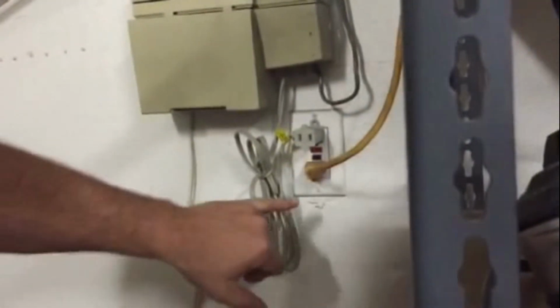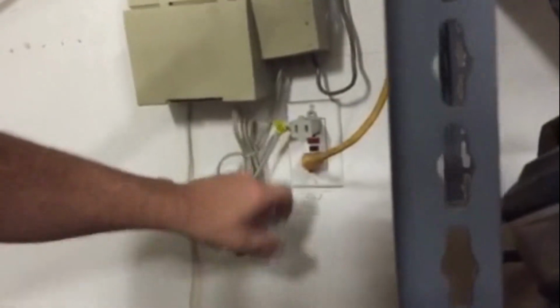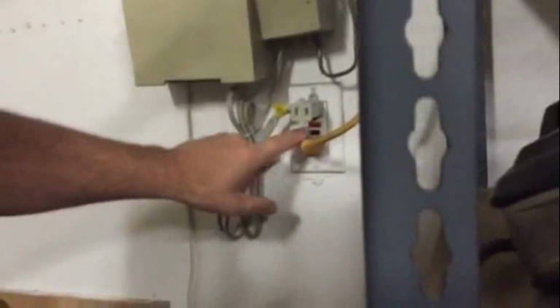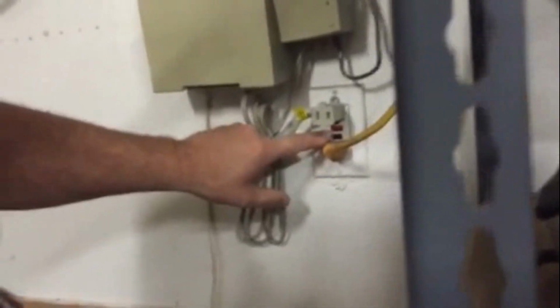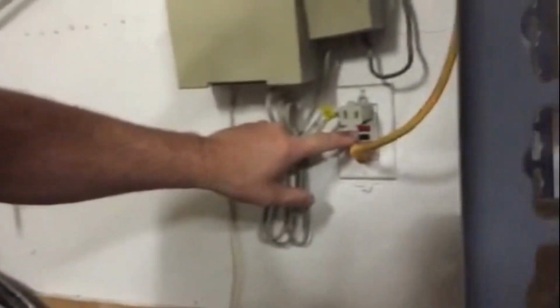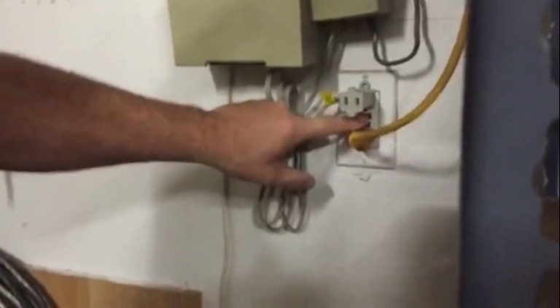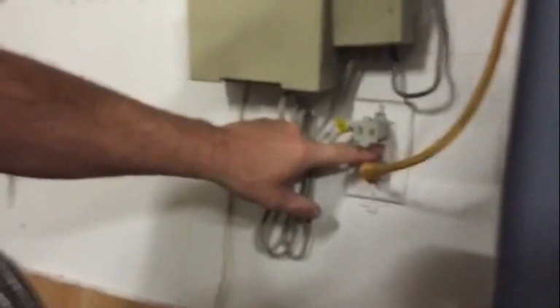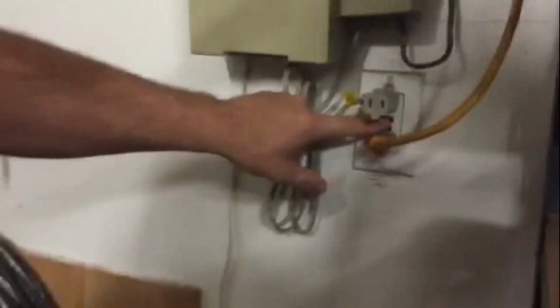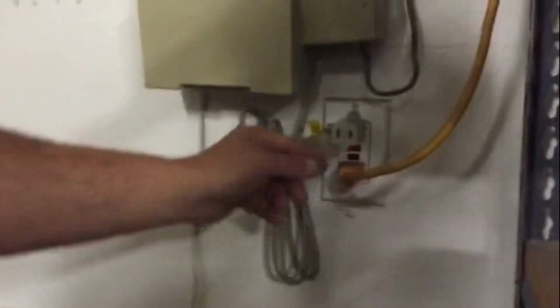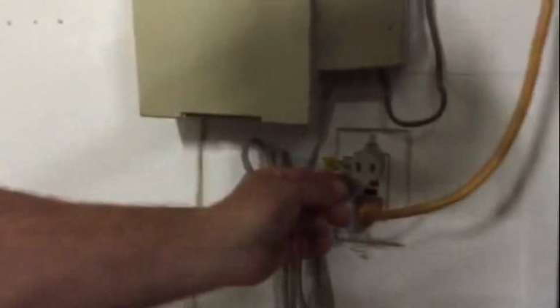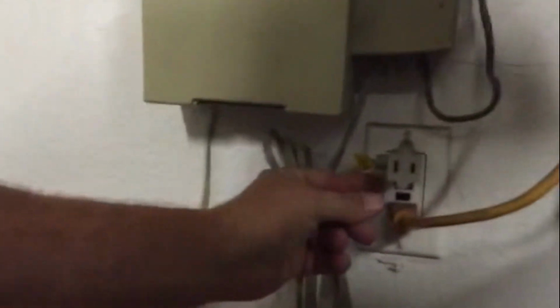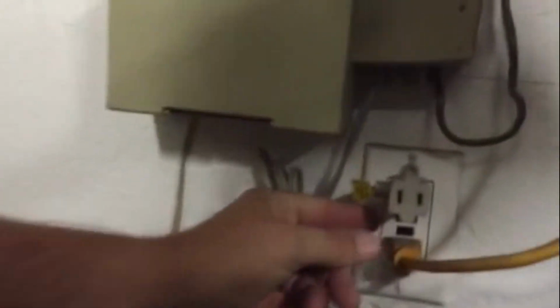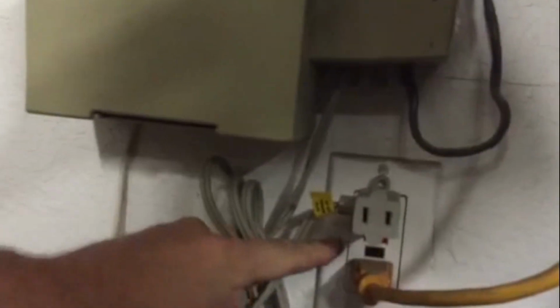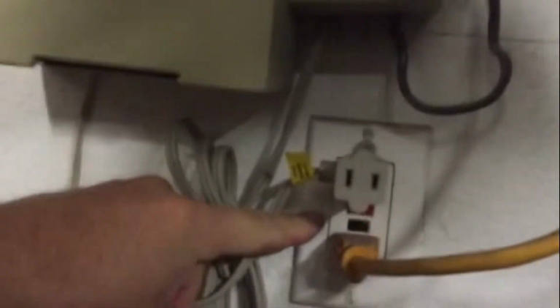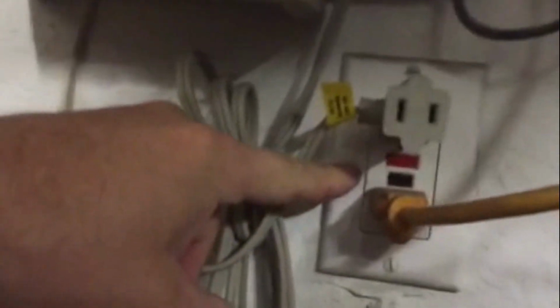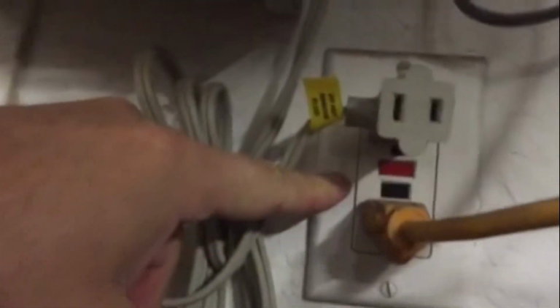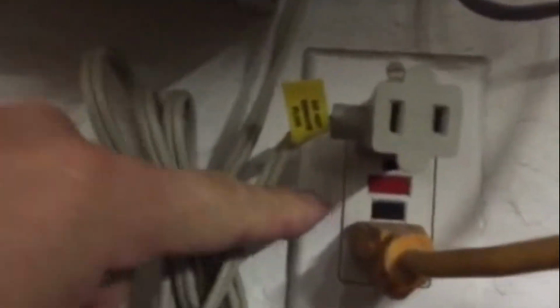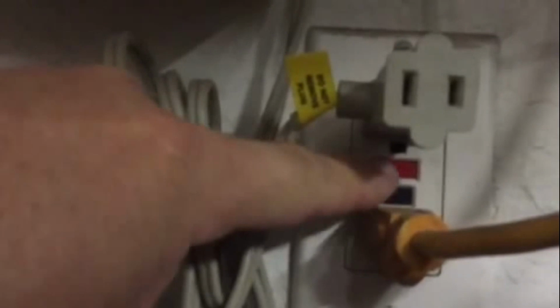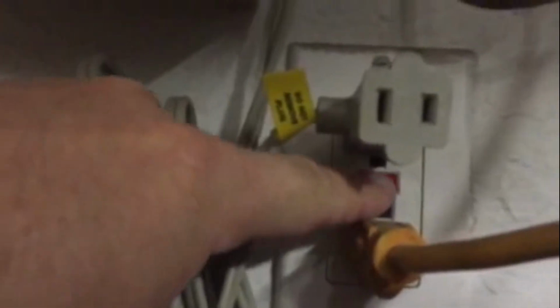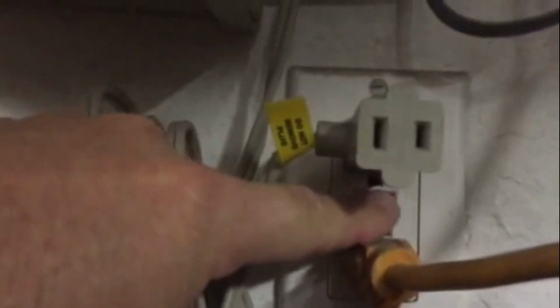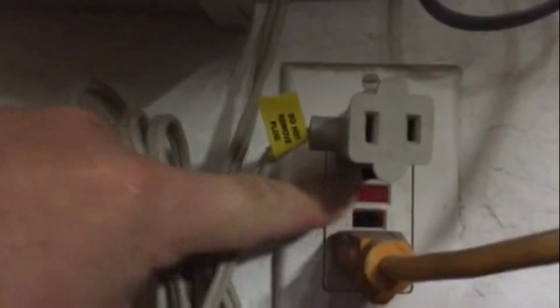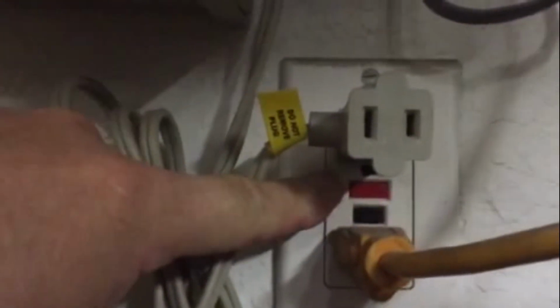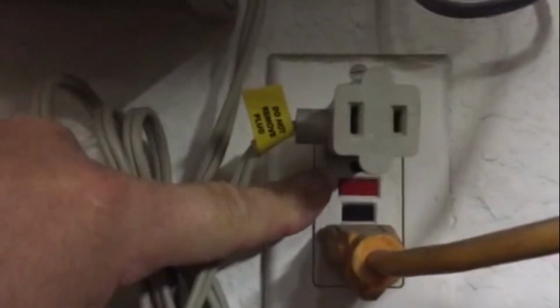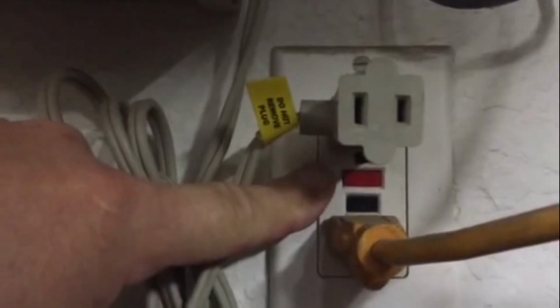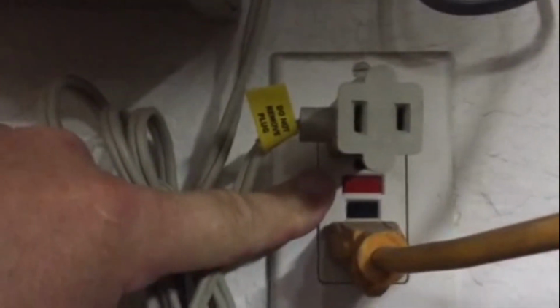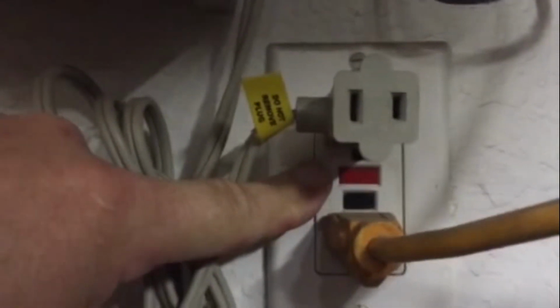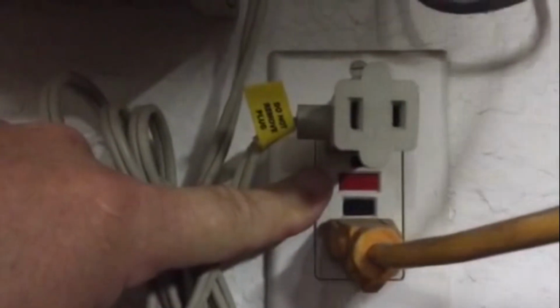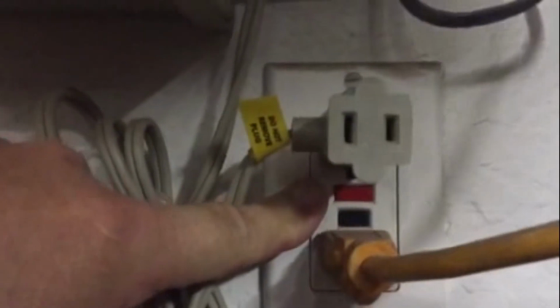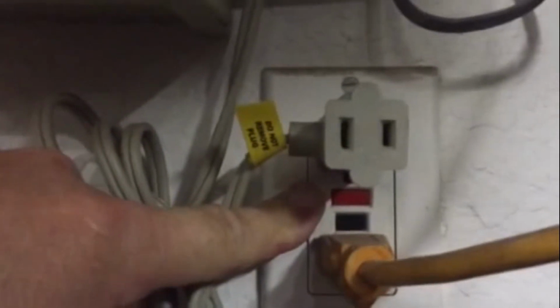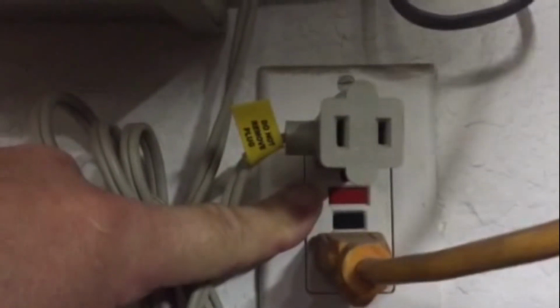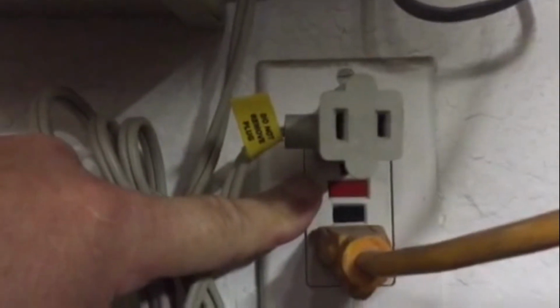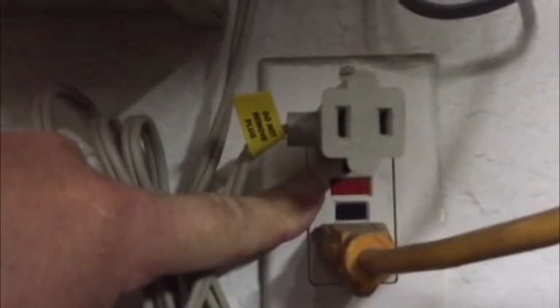When you come back here, a lot of times the top button will be extended out. To restore power to your plug, simply push it back in and you'll feel a solid click. Then you can go outside and test your plugs.